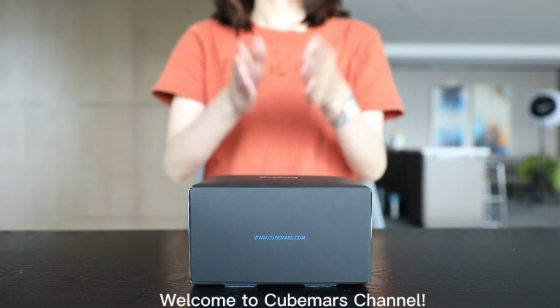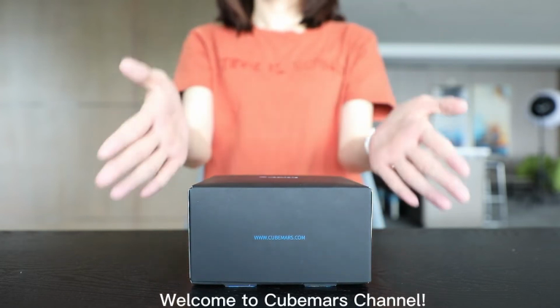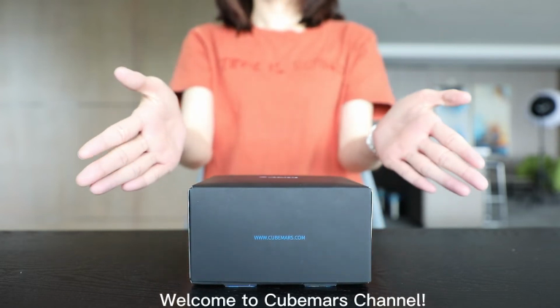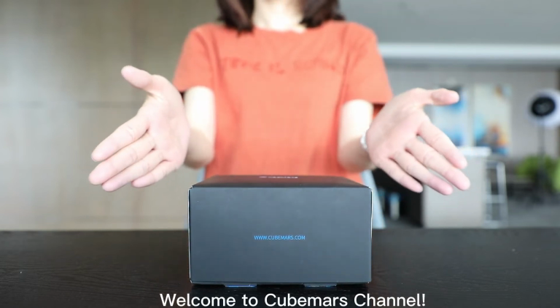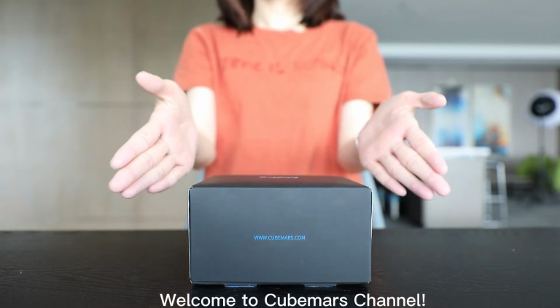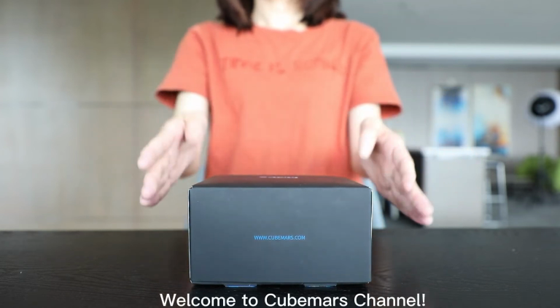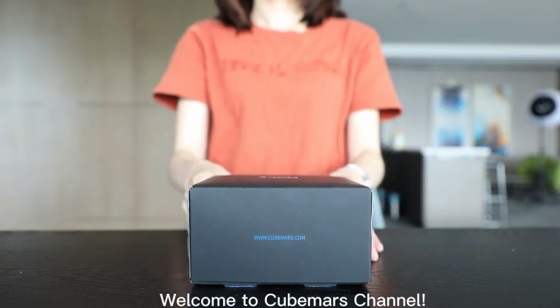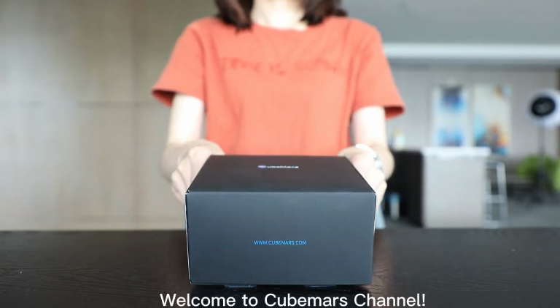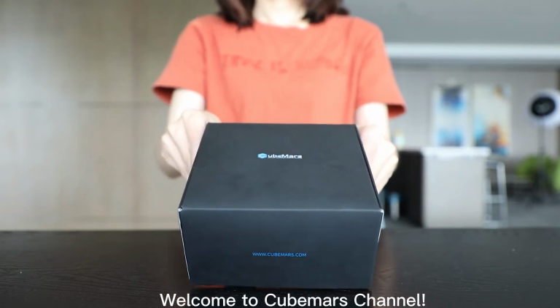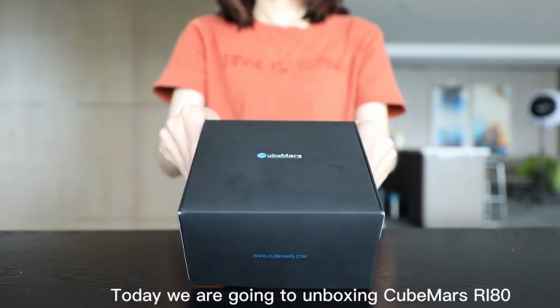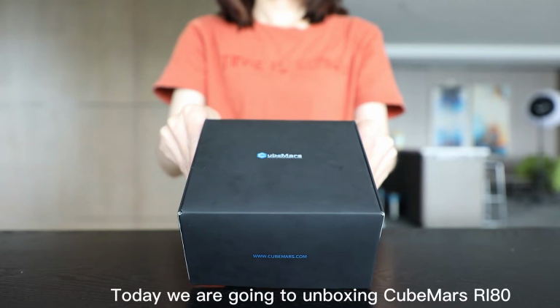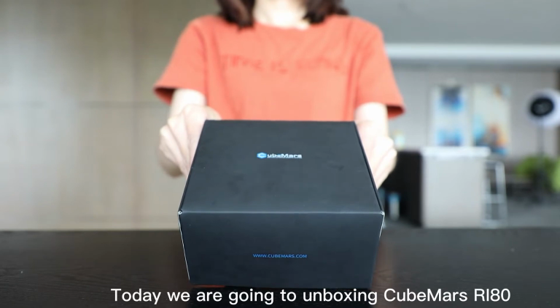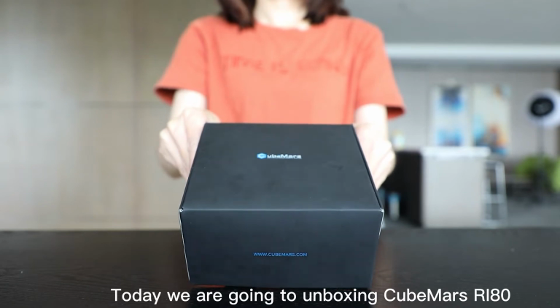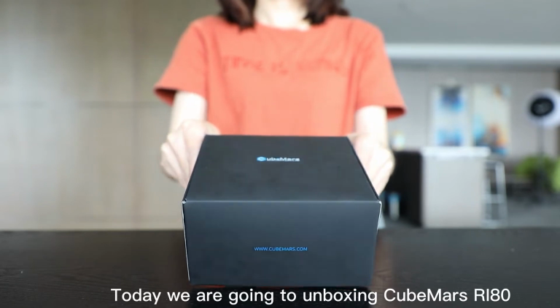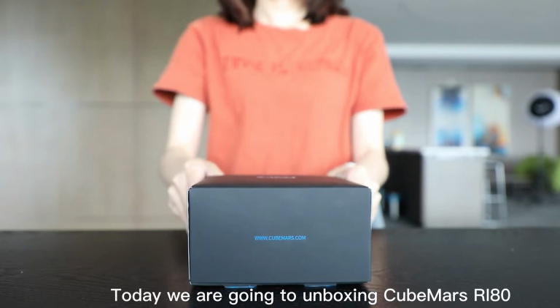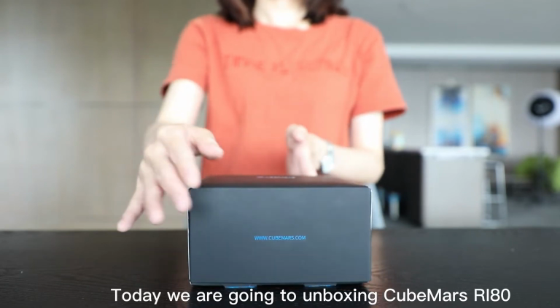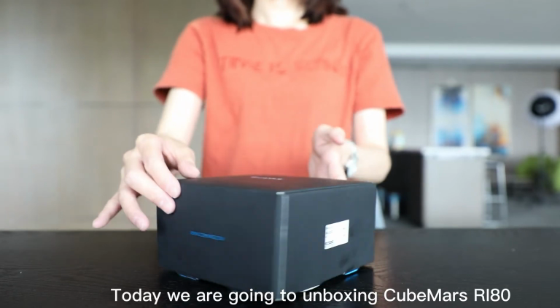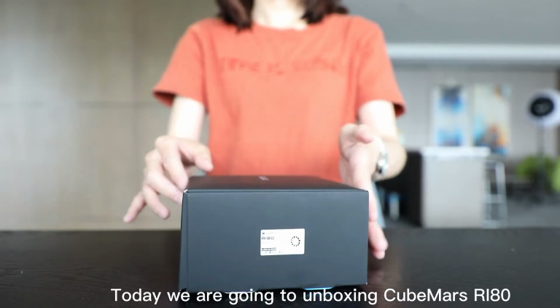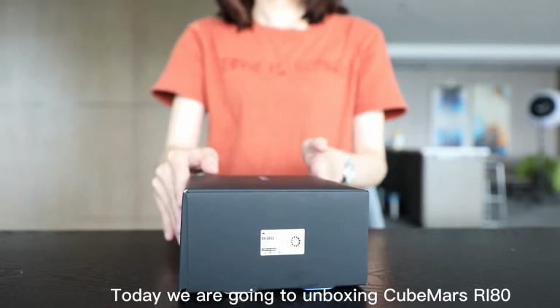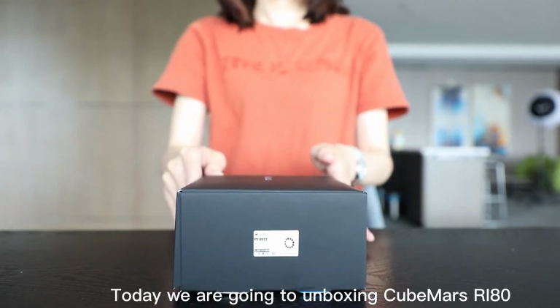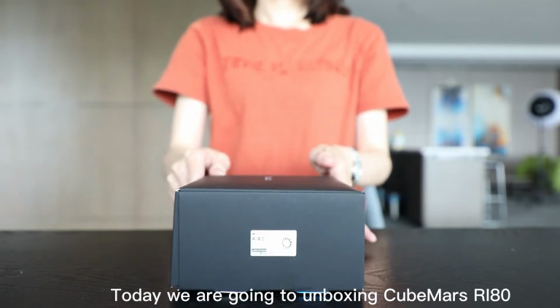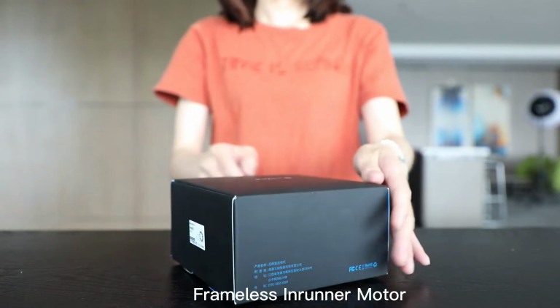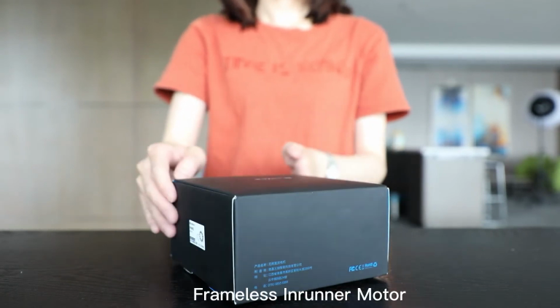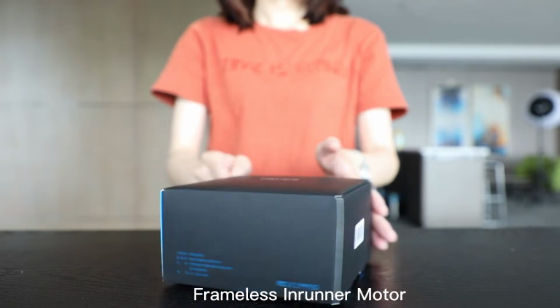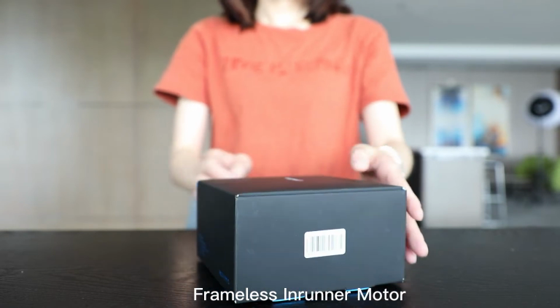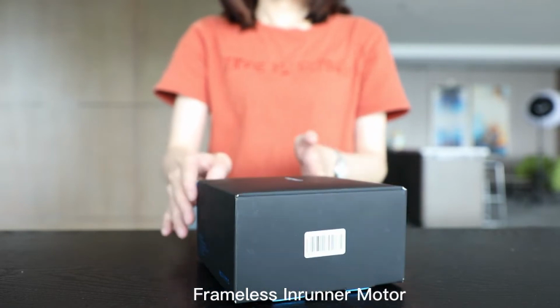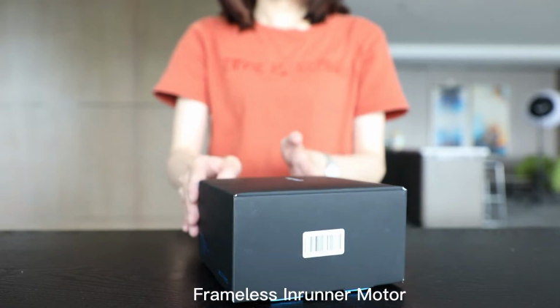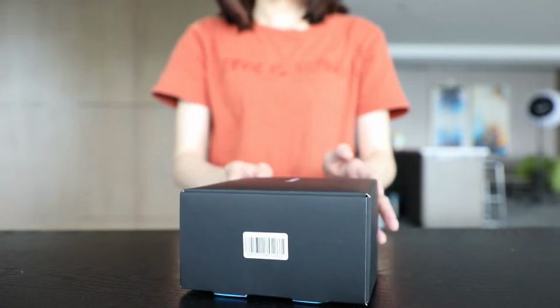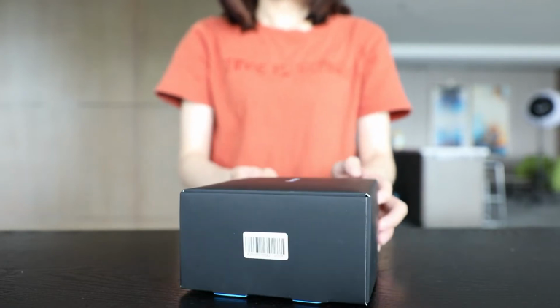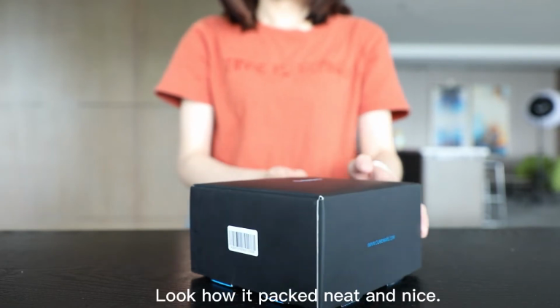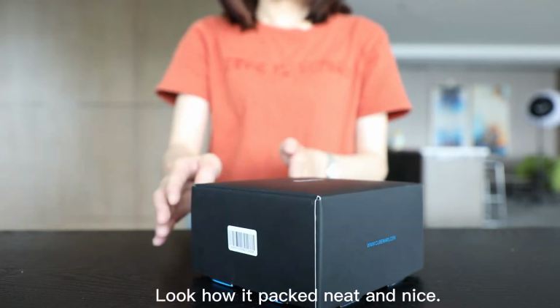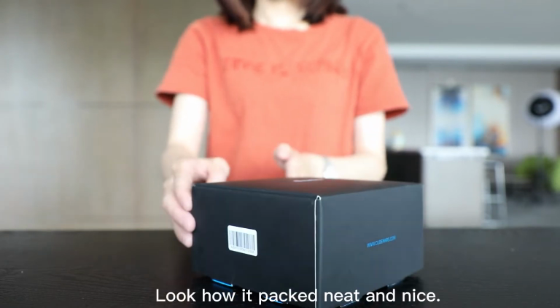Welcome to QMARS channel. Today we are going to unbox the QMARS RA80, a frameless inner runner motor. Look how it's packed — neat and nice.